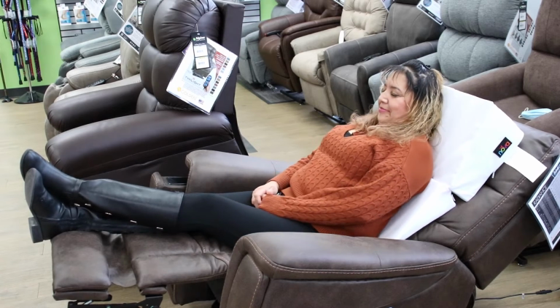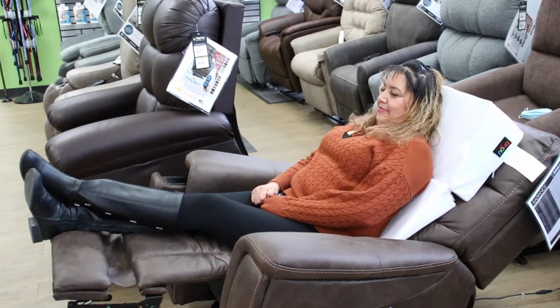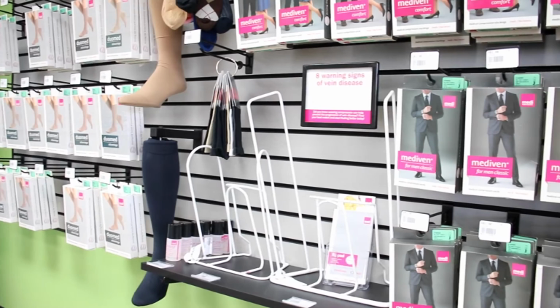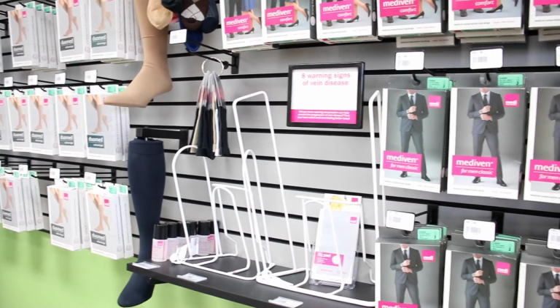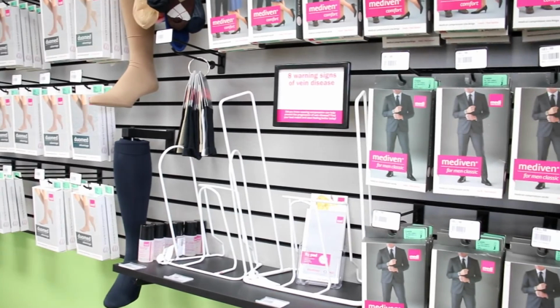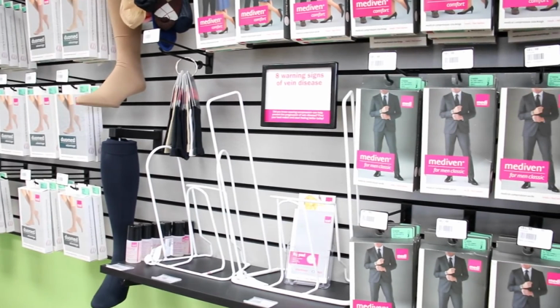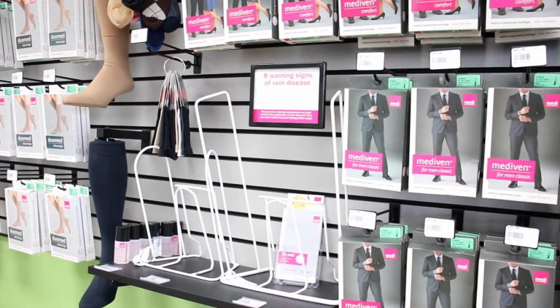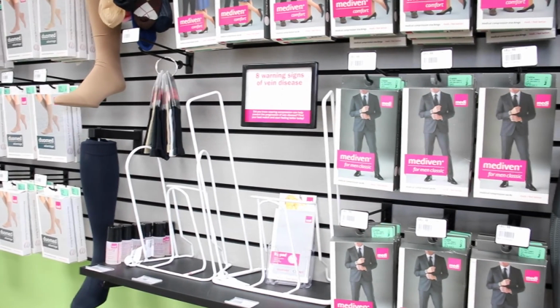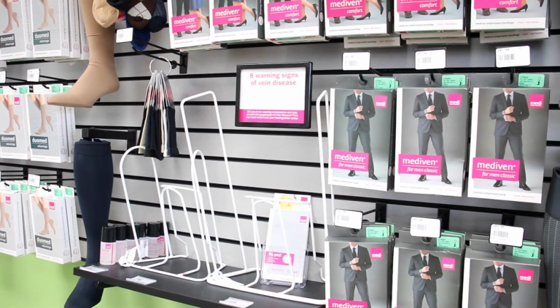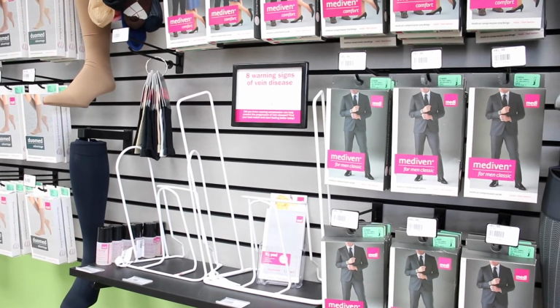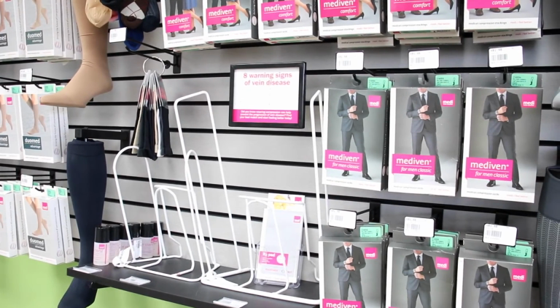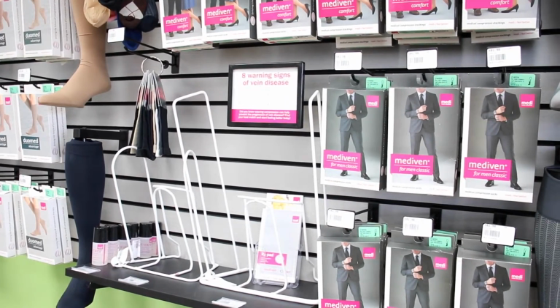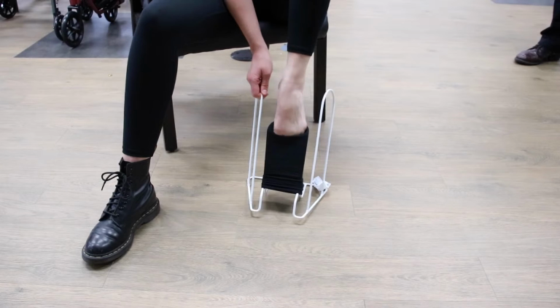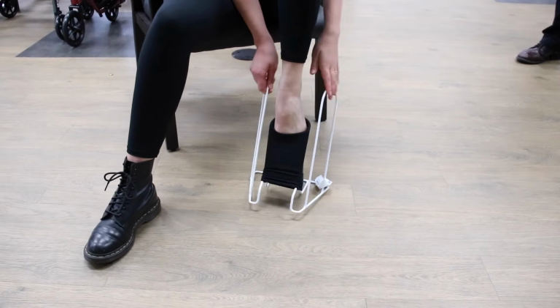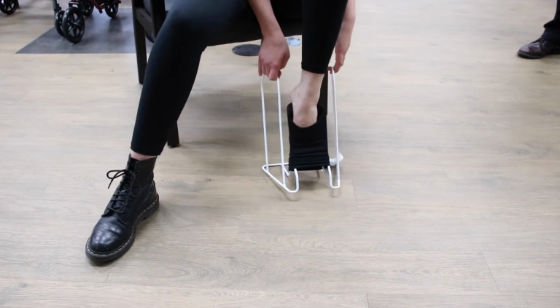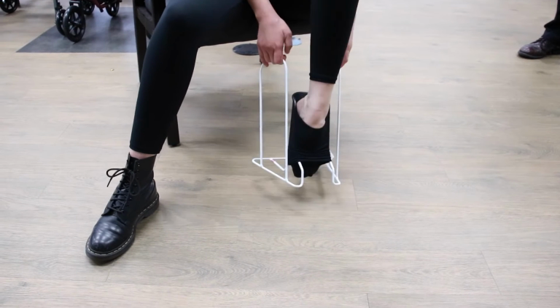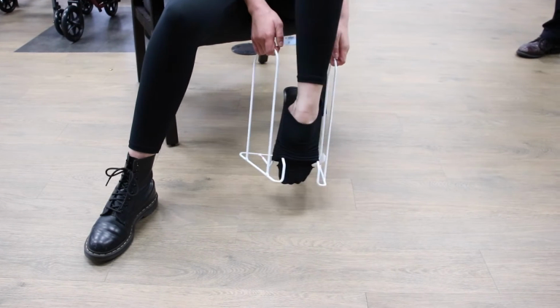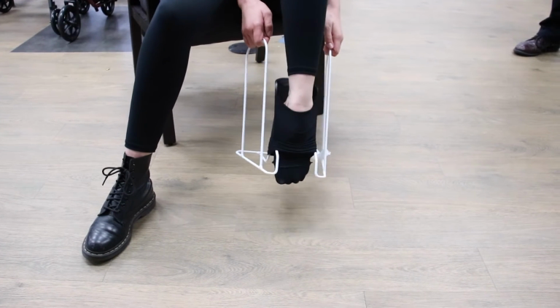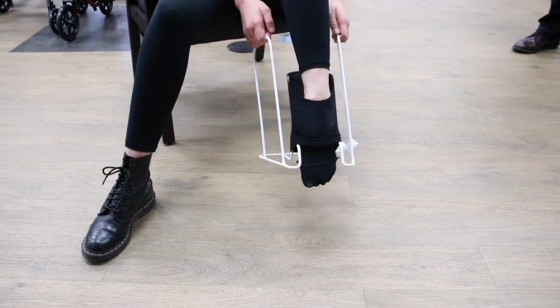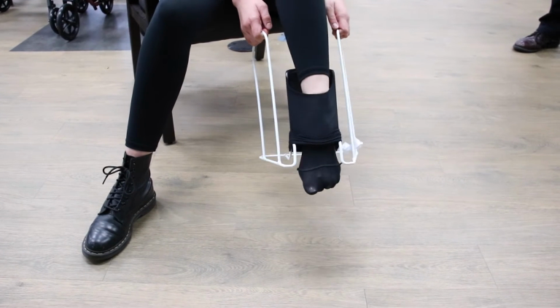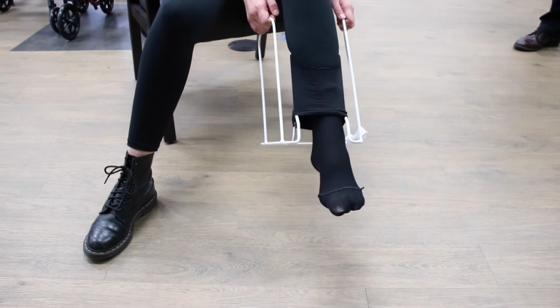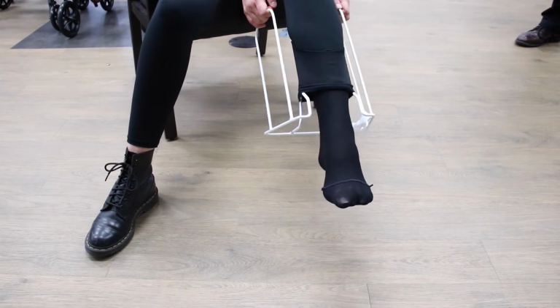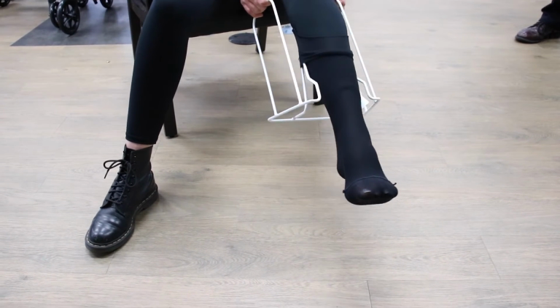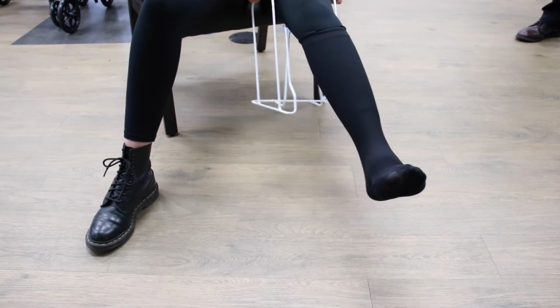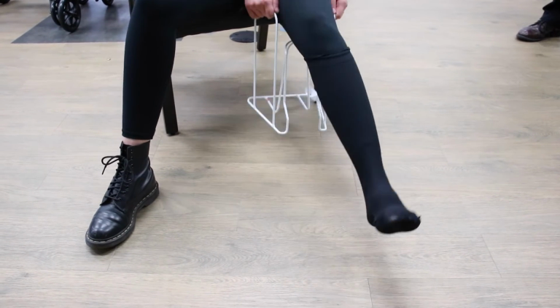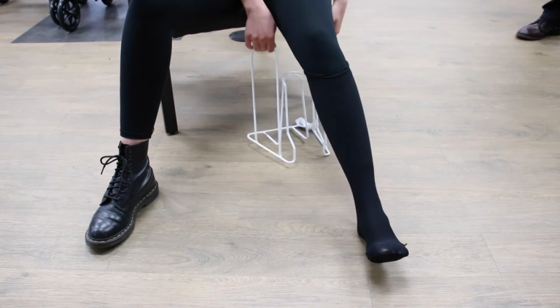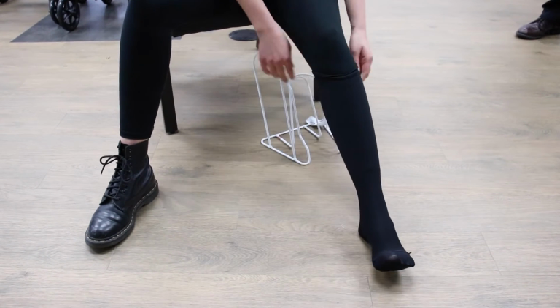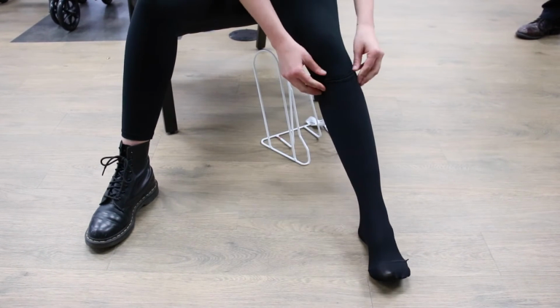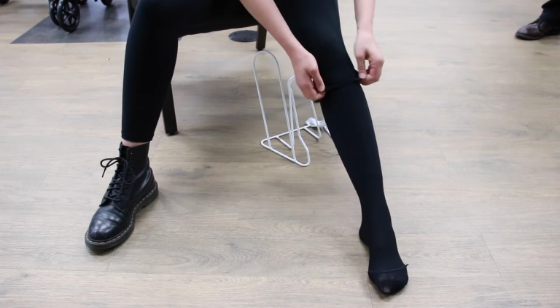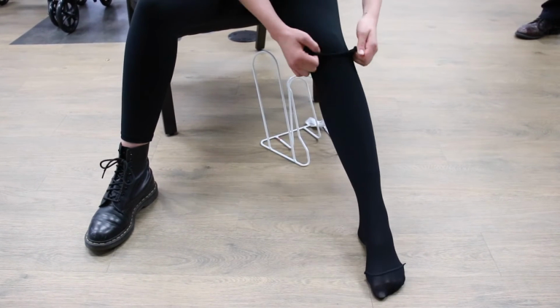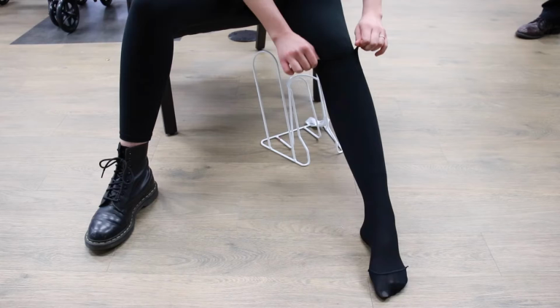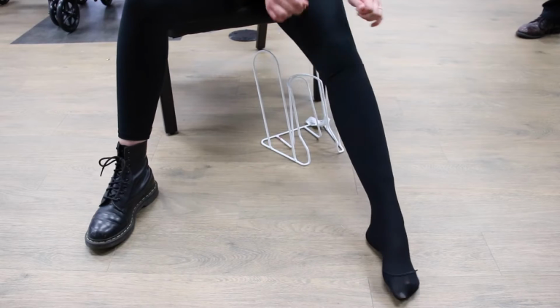We have two different kinds of sock aids. The first one is for regular socks, to help put them on when you've had hip surgery or knee surgery, and the second to help put on your compression socks.